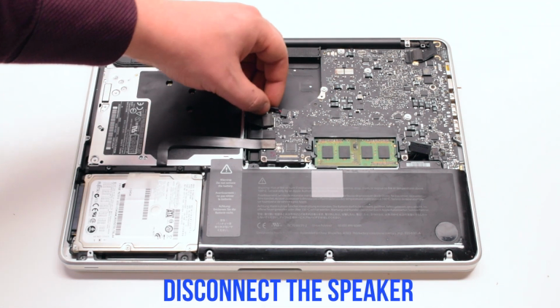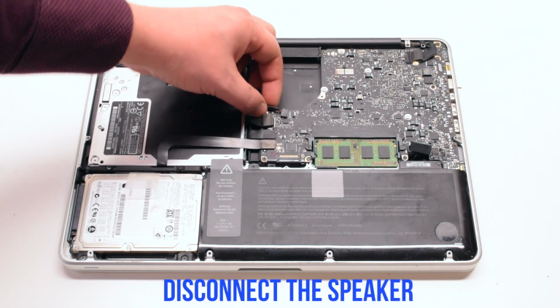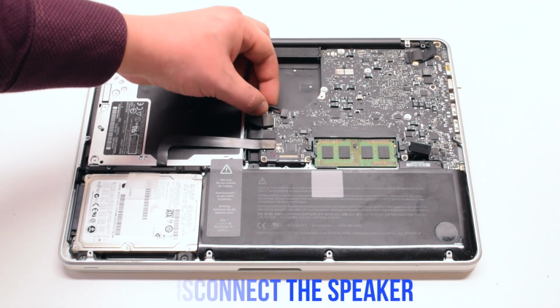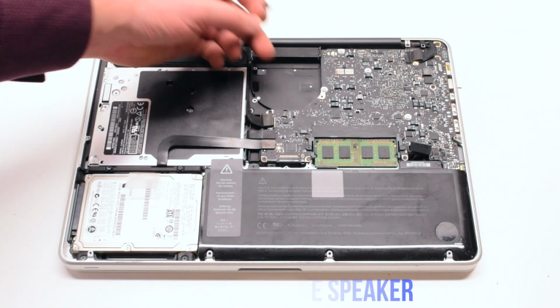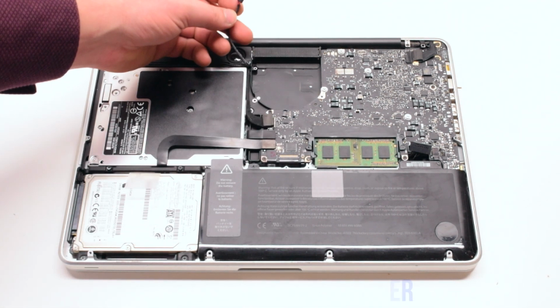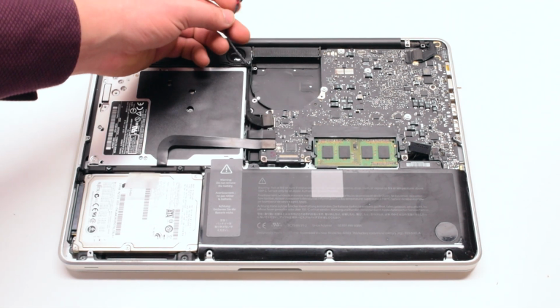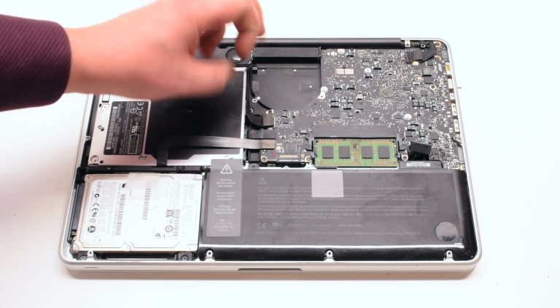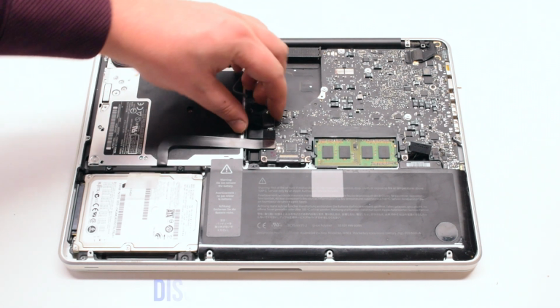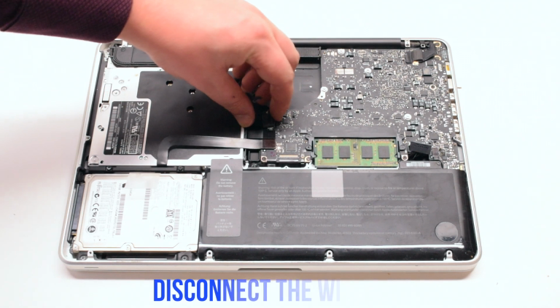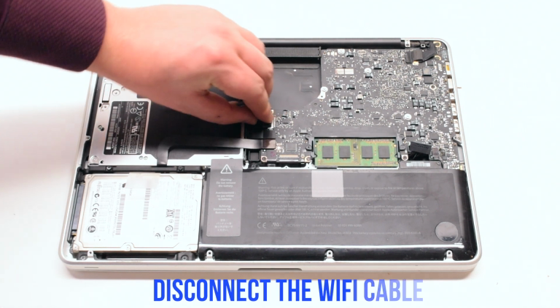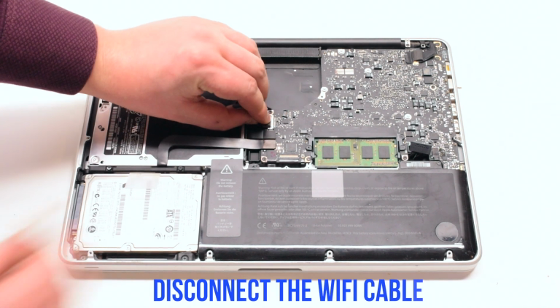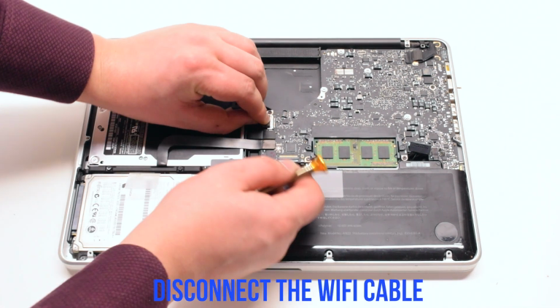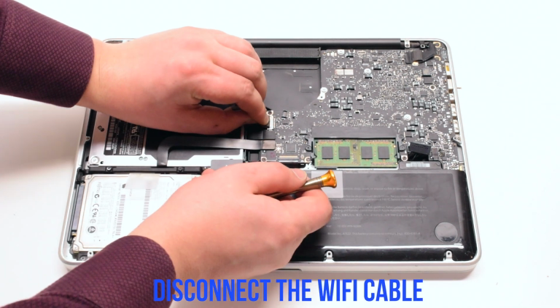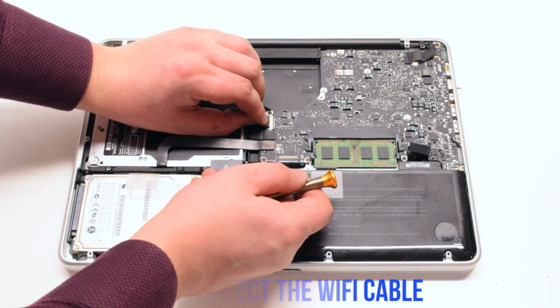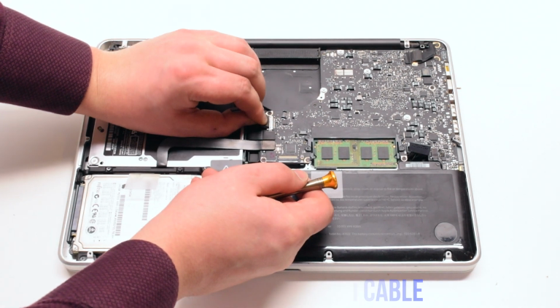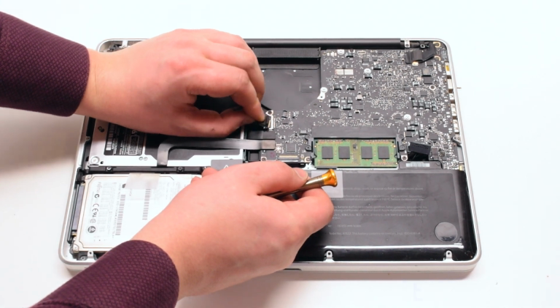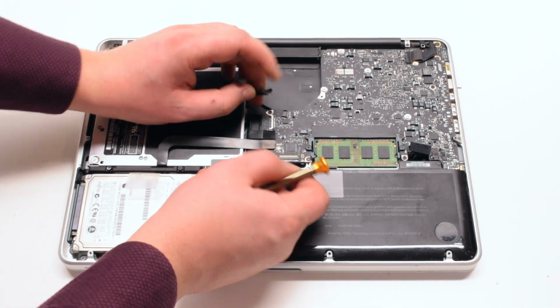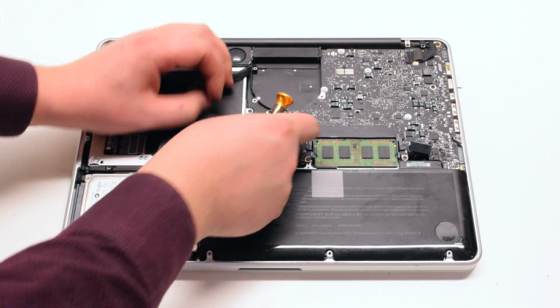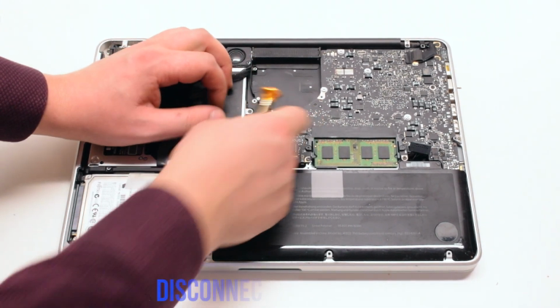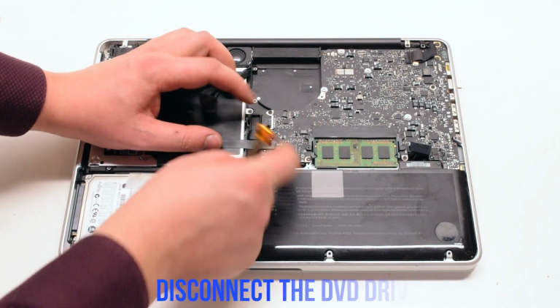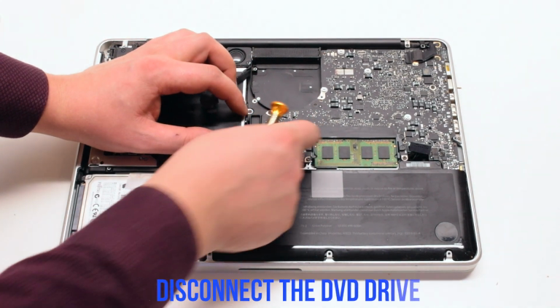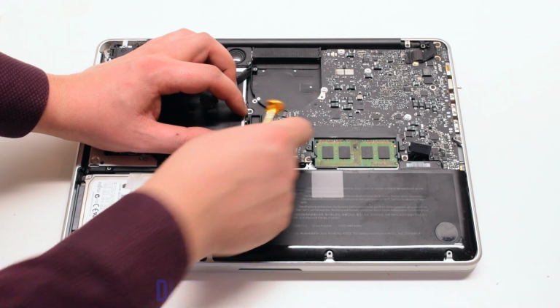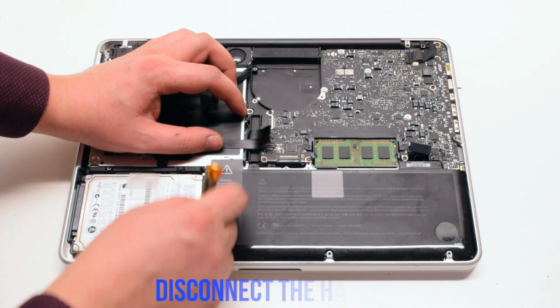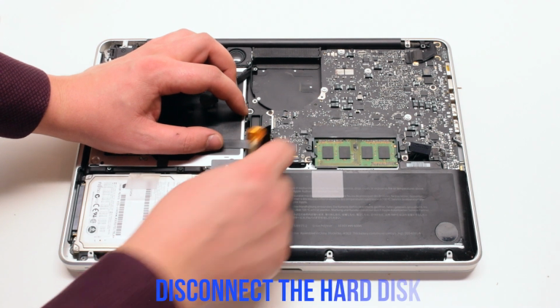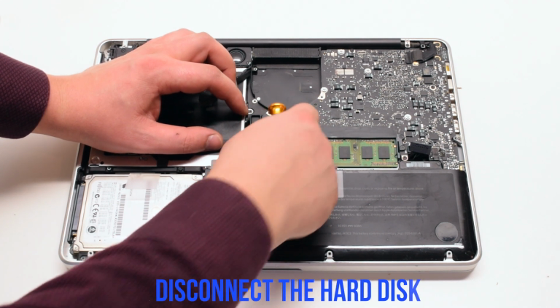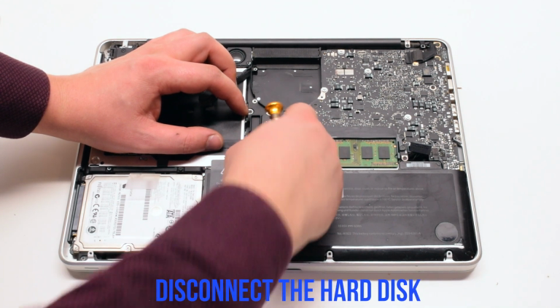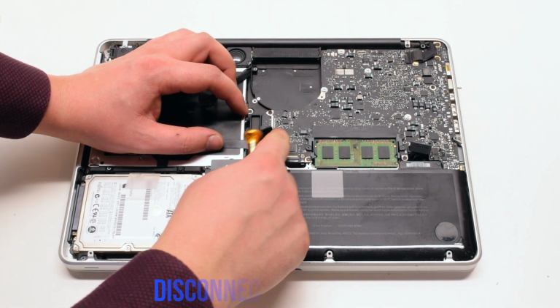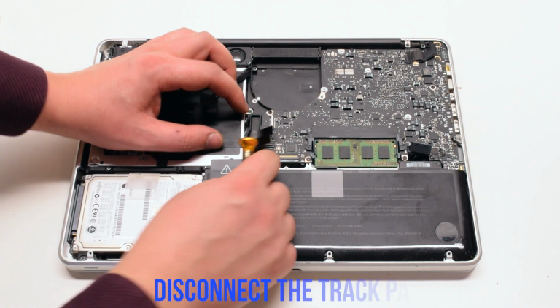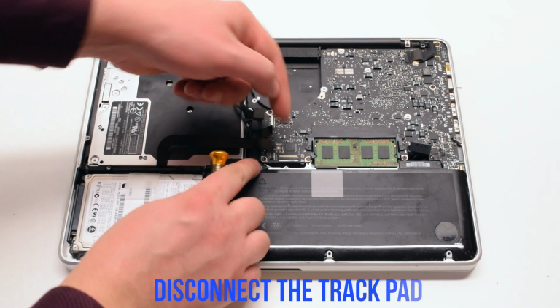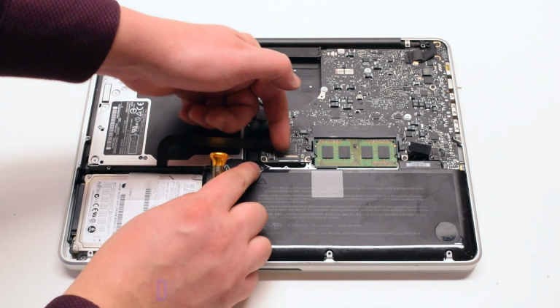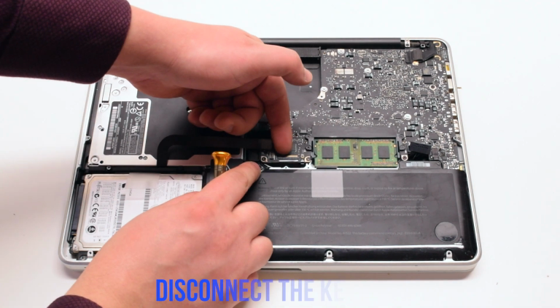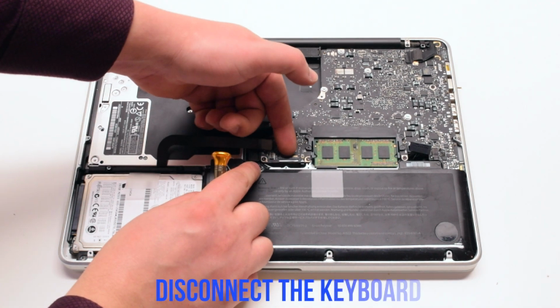Disconnect the speaker, then the Wi-Fi cable. Then the DVD drive and the hard drive, then the trackpad.